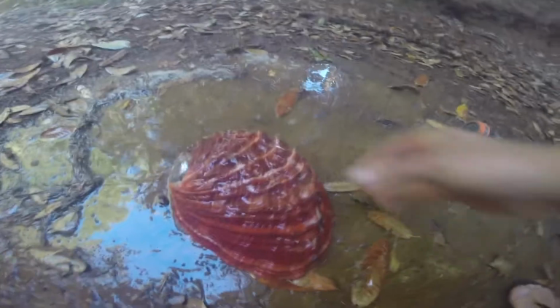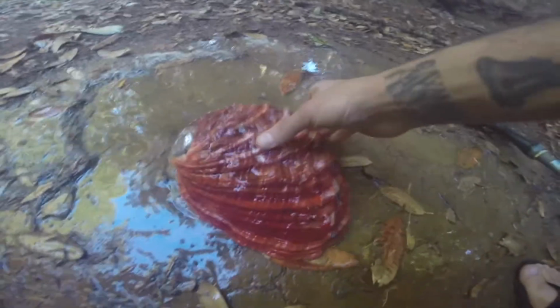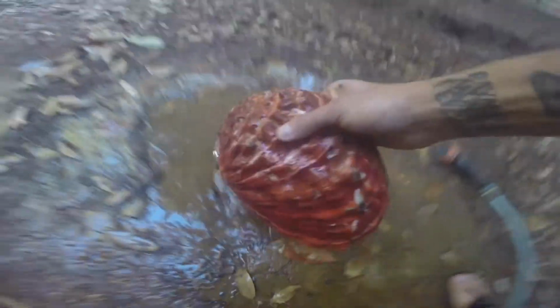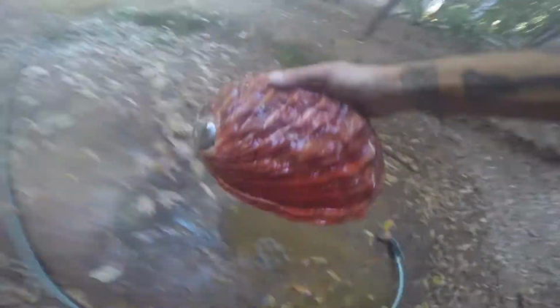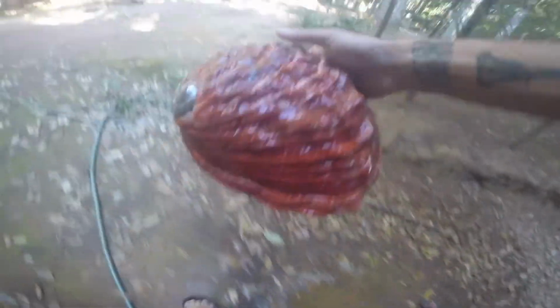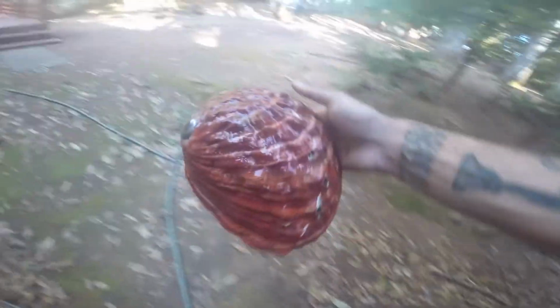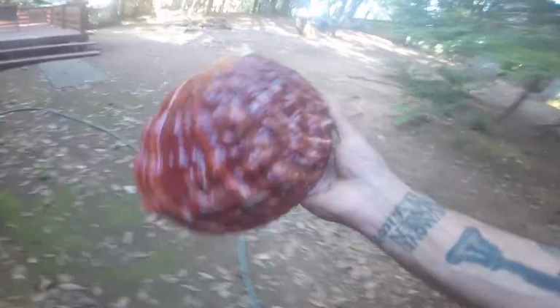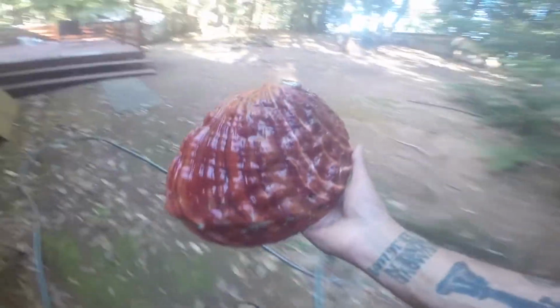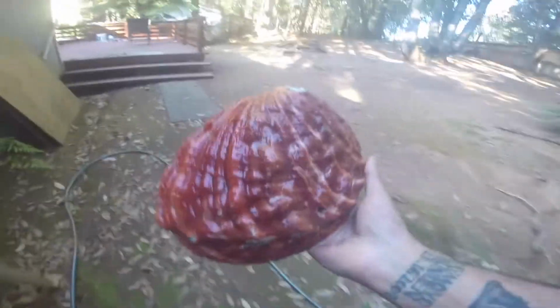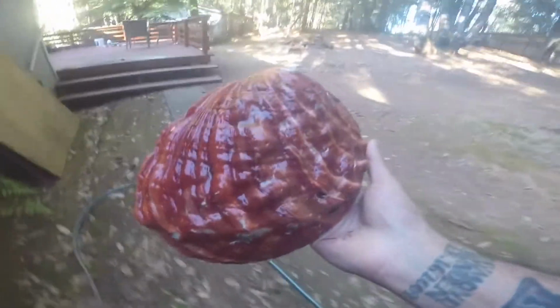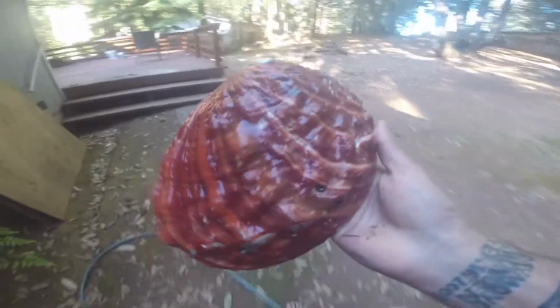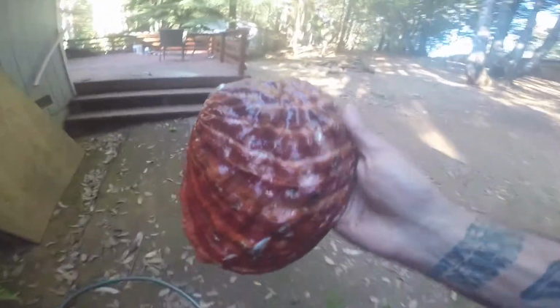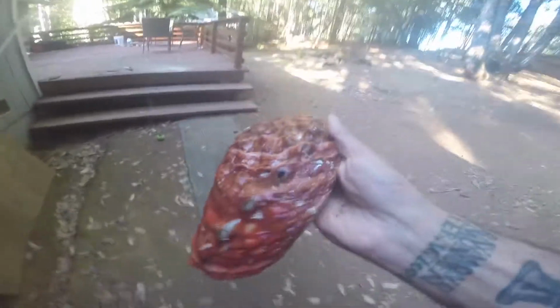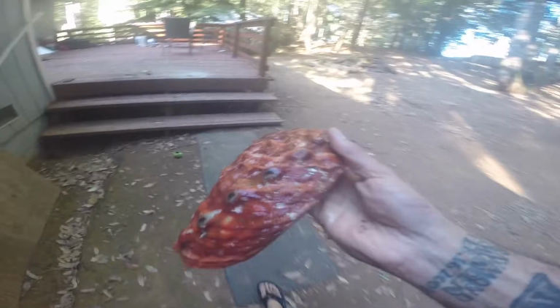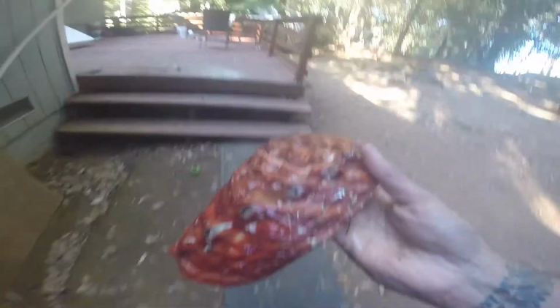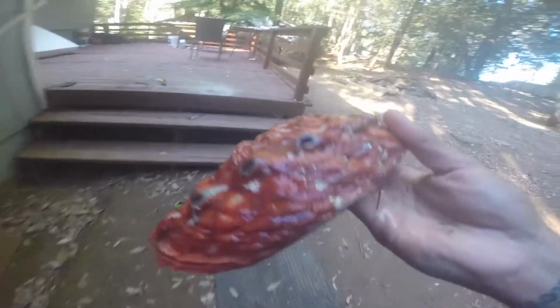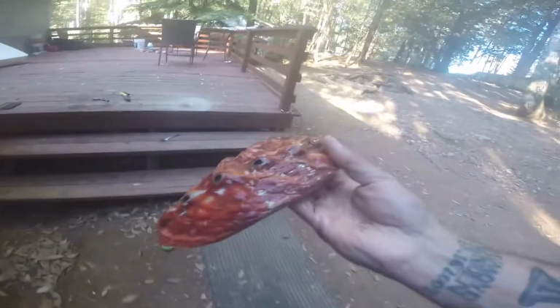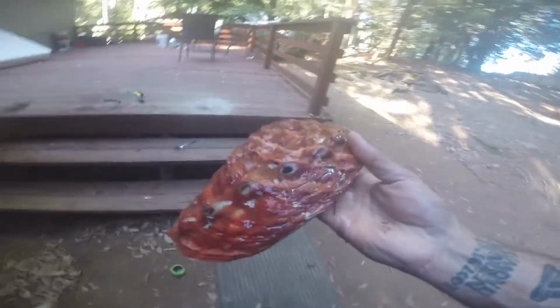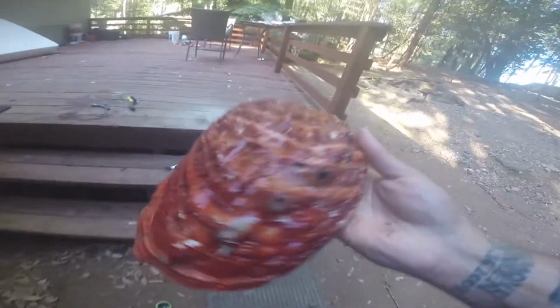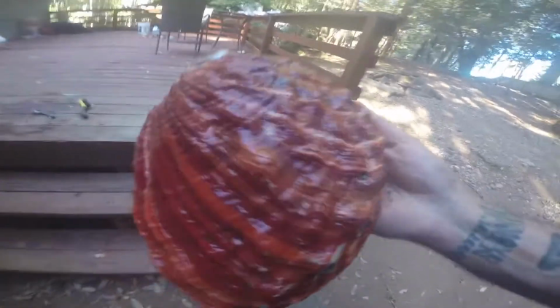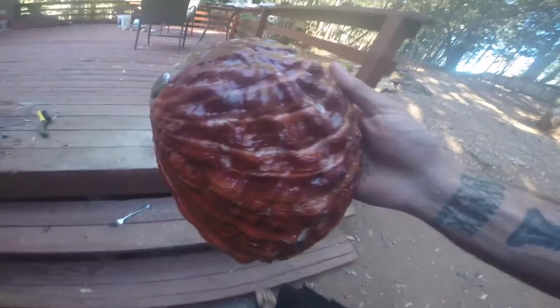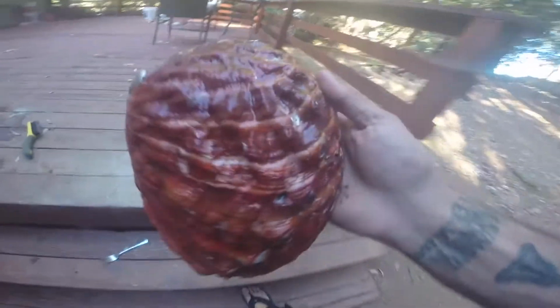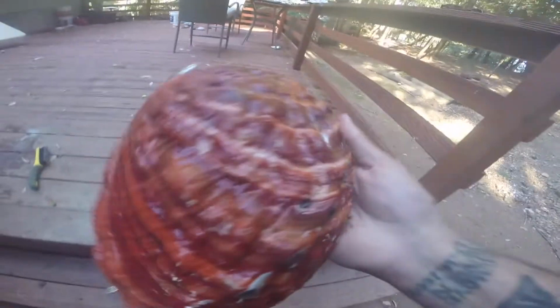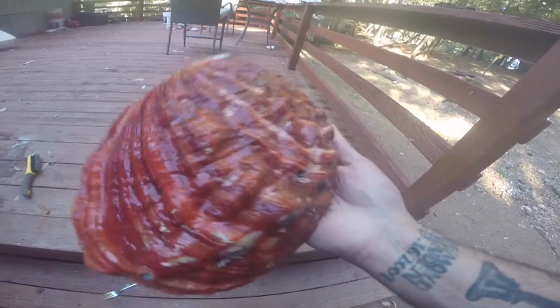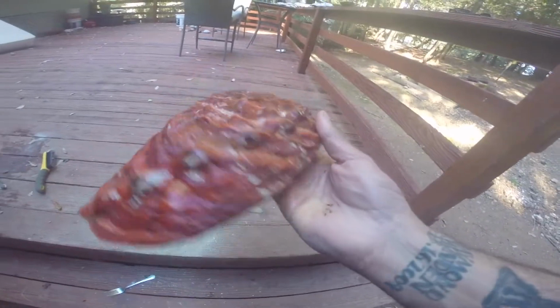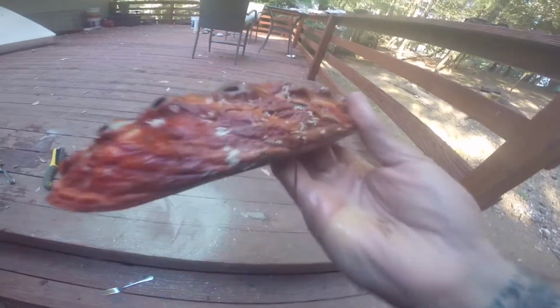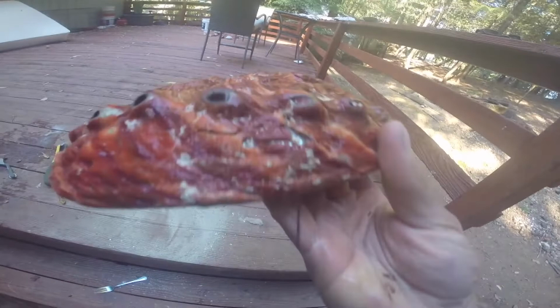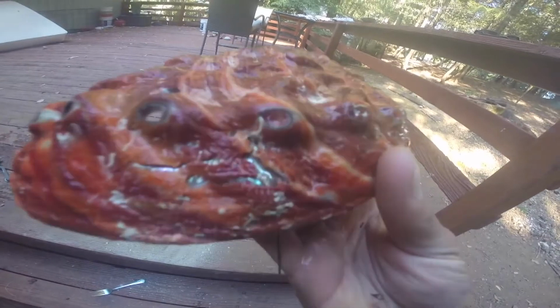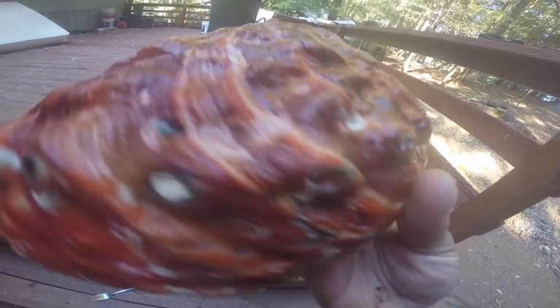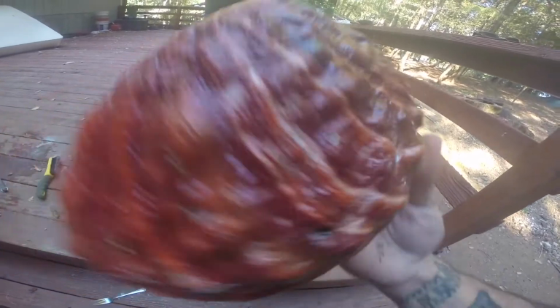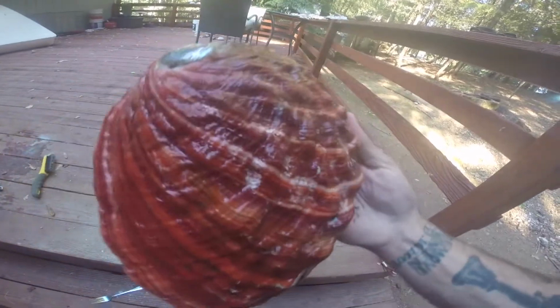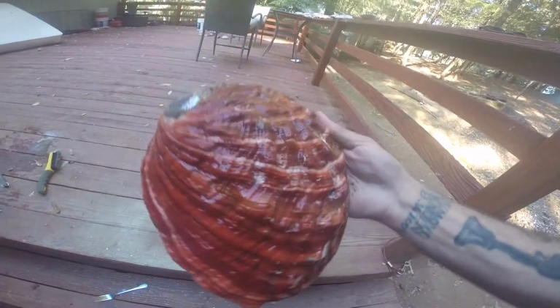And there it is — all cleaned up. Like I said, if you want to get it really really pretty and be very particular about it, you can sit there and go through it again to get off the tiny little spots. It's all up to you.